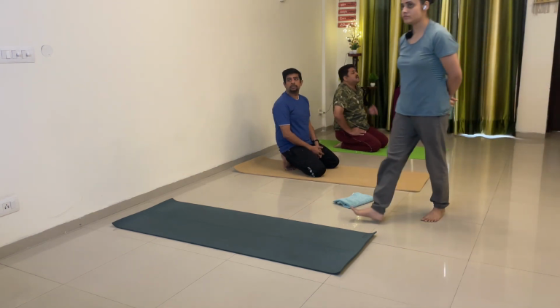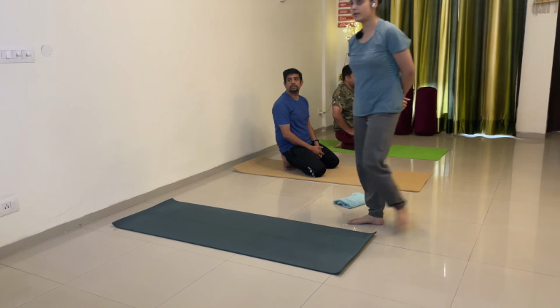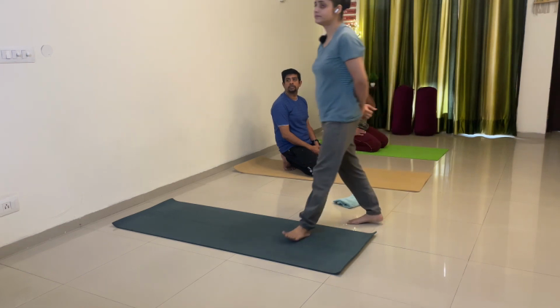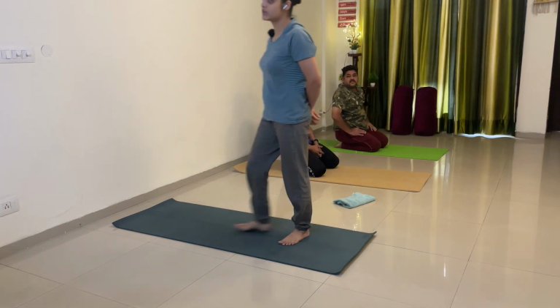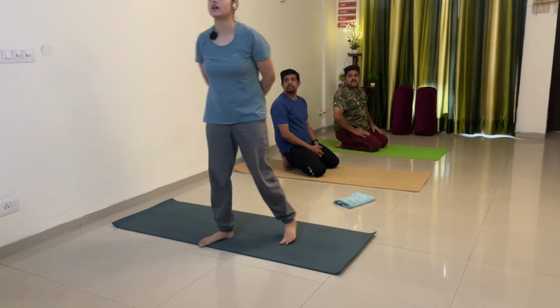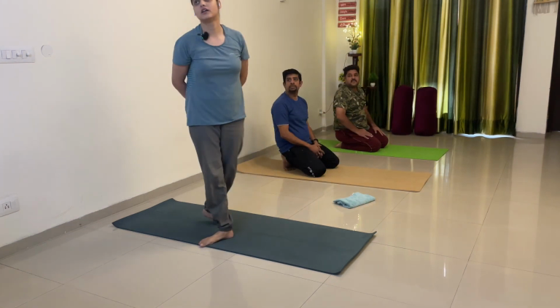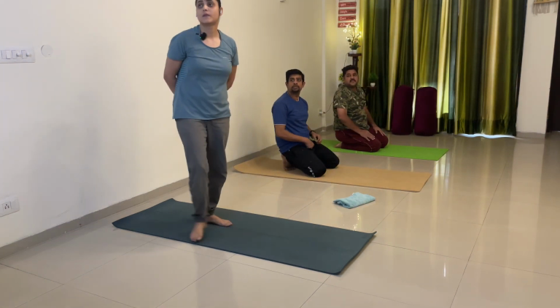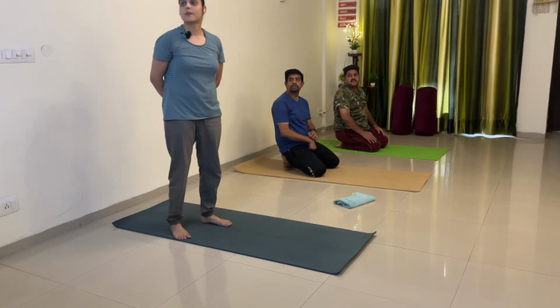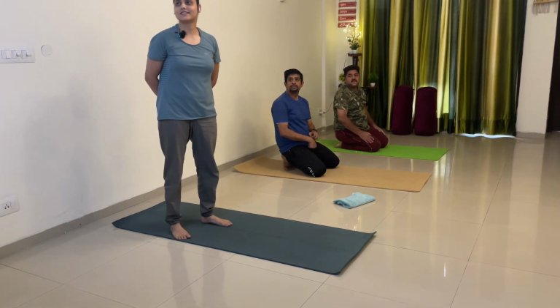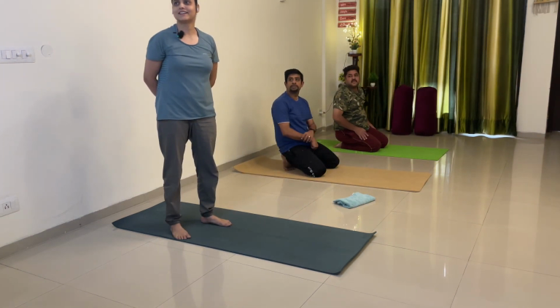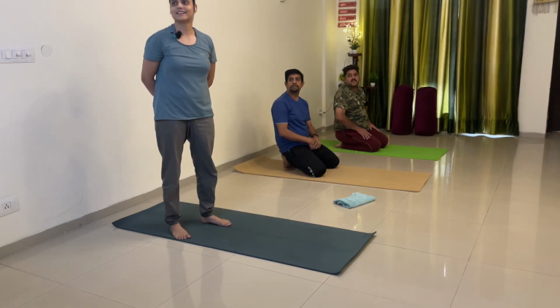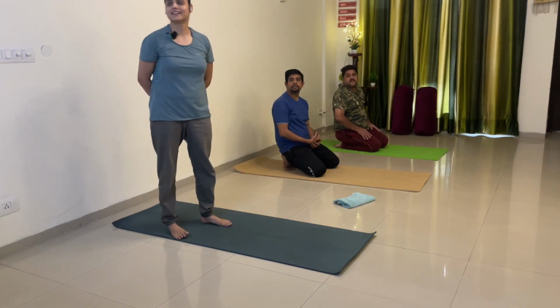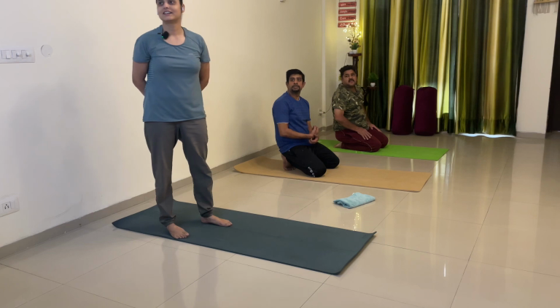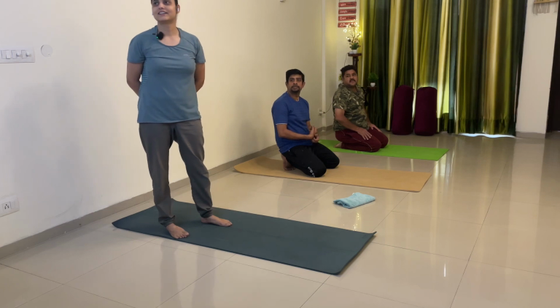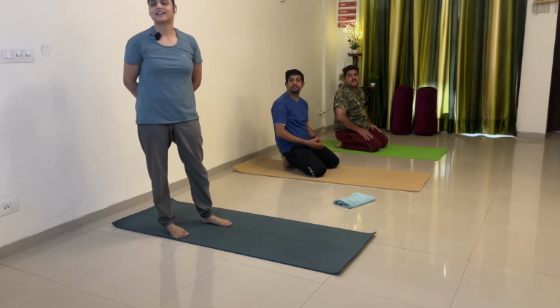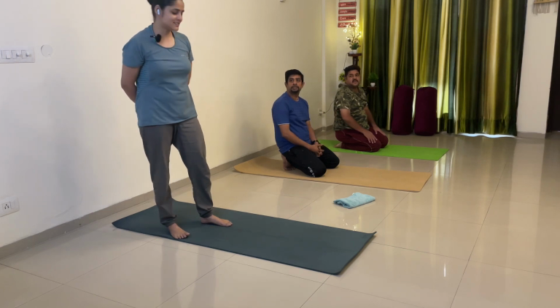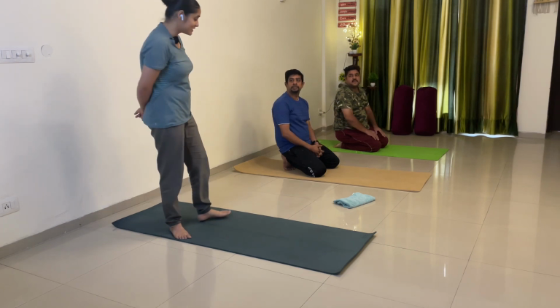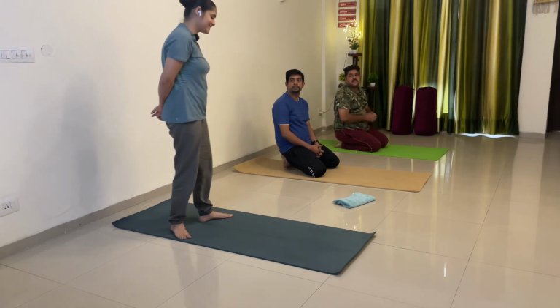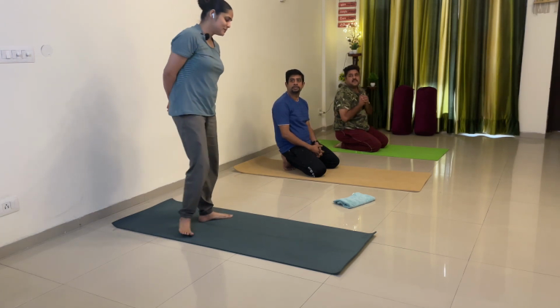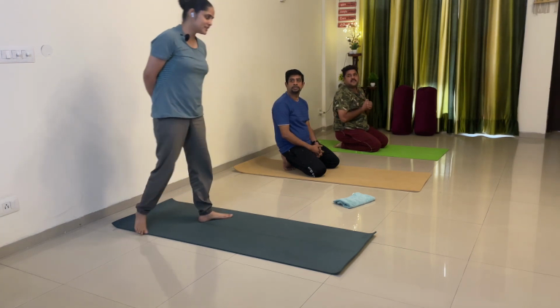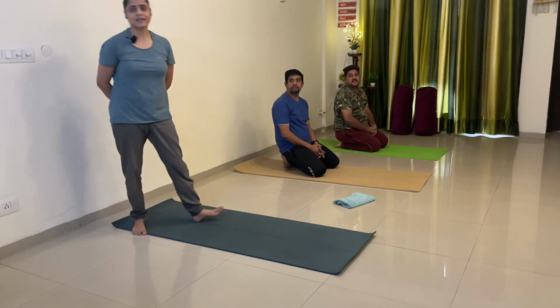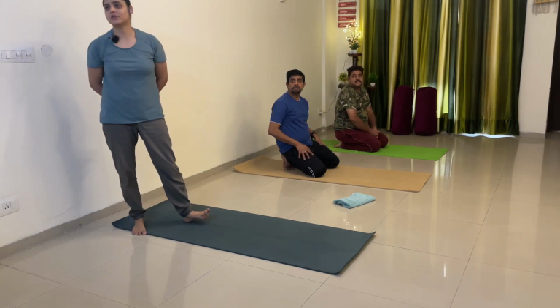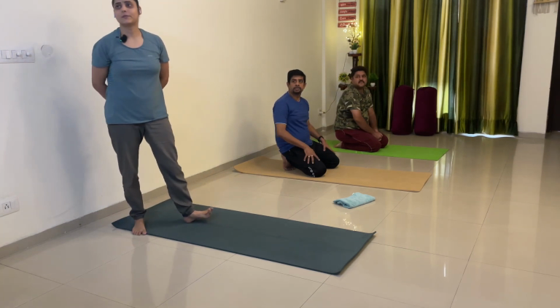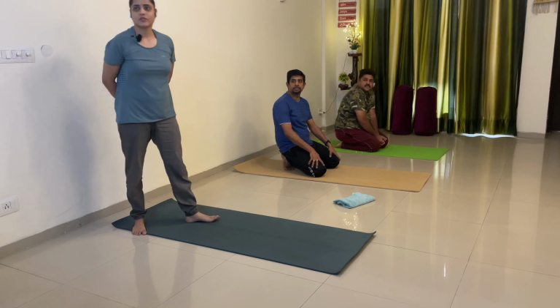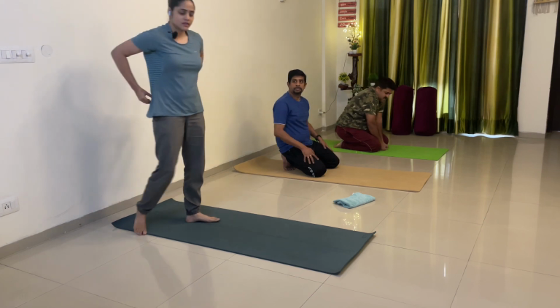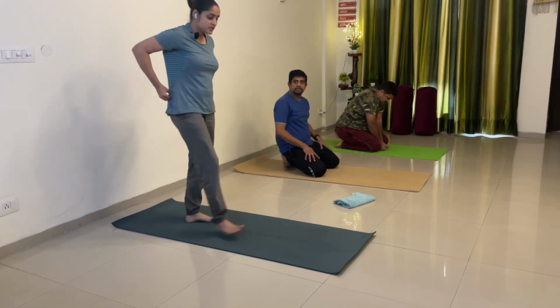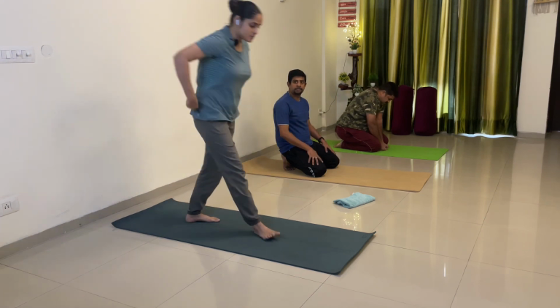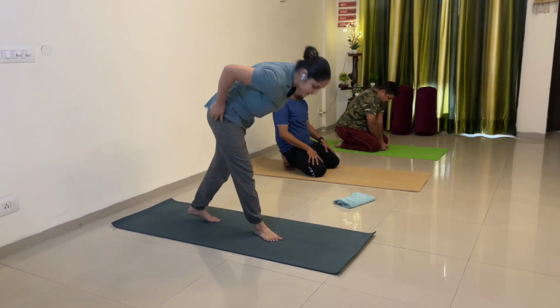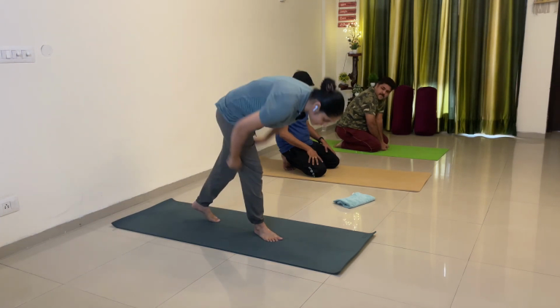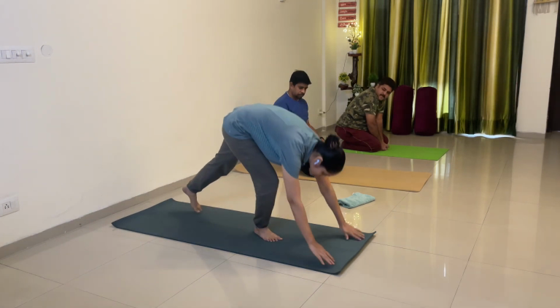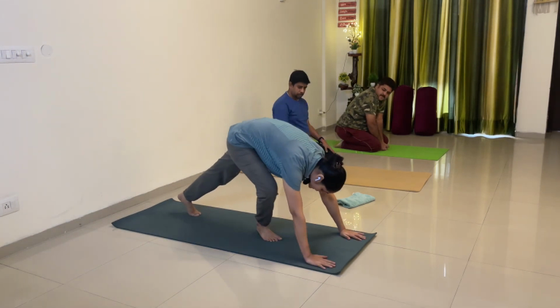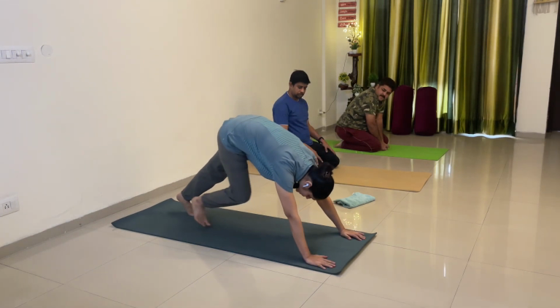What happened? Lag gya? Achcha achcha. Dham lag gya. Breathe in and breathe out. Next practice mein — see the demo first — holding adho mukha.